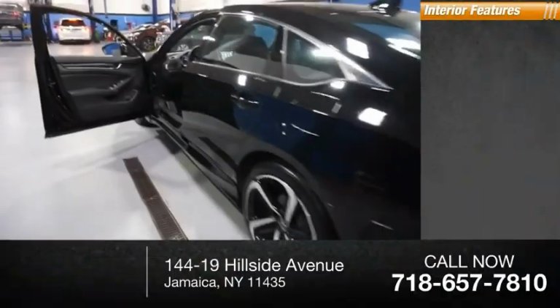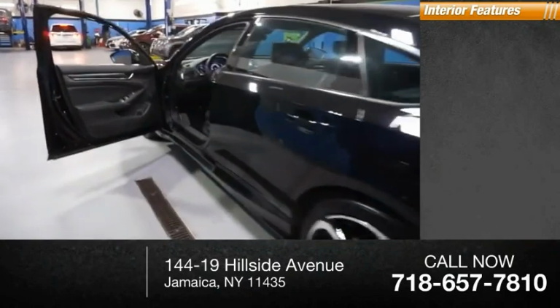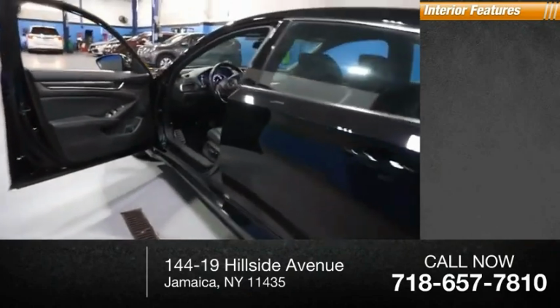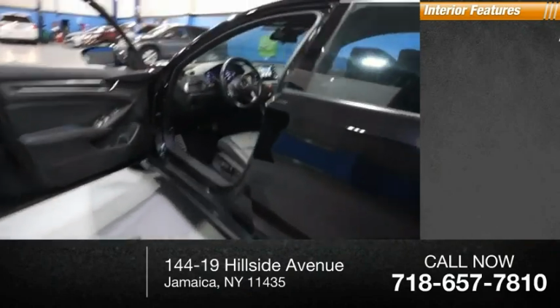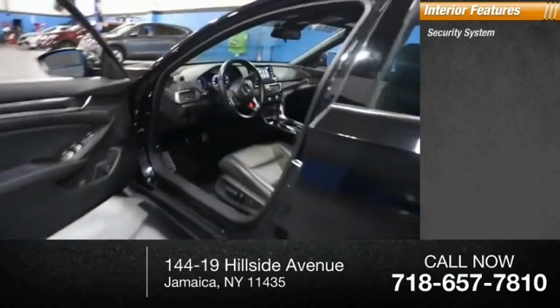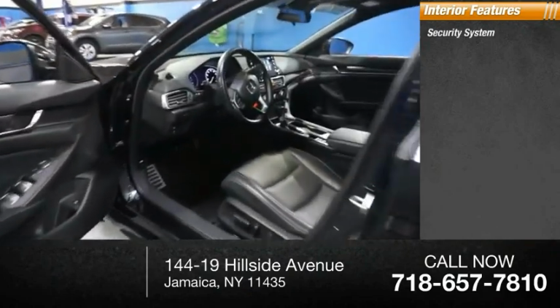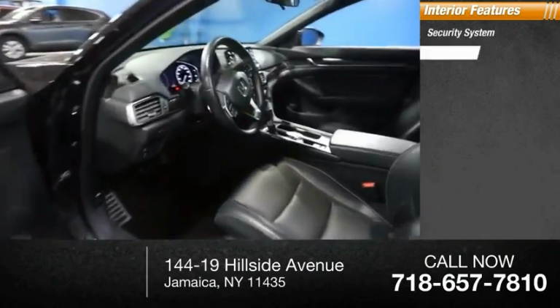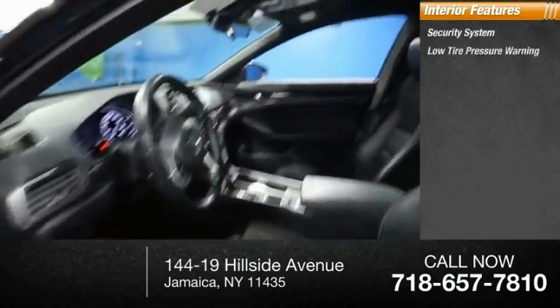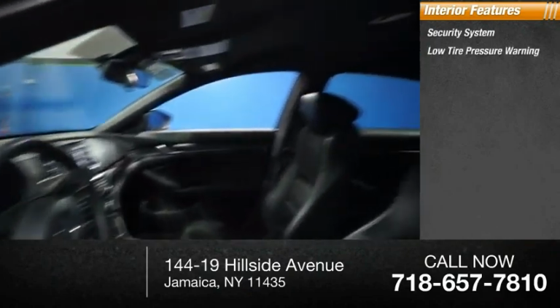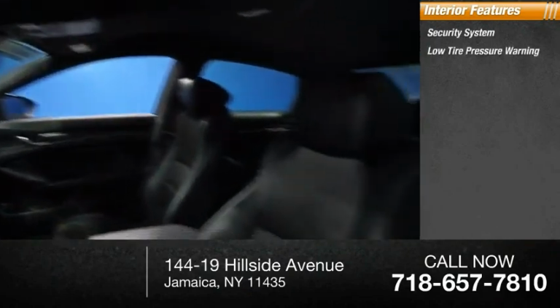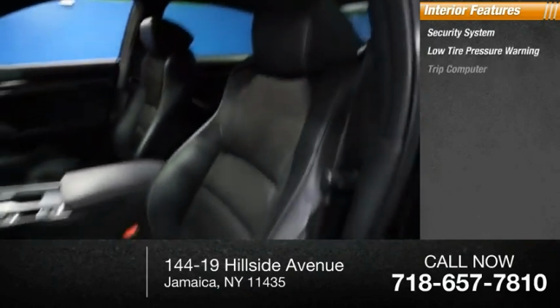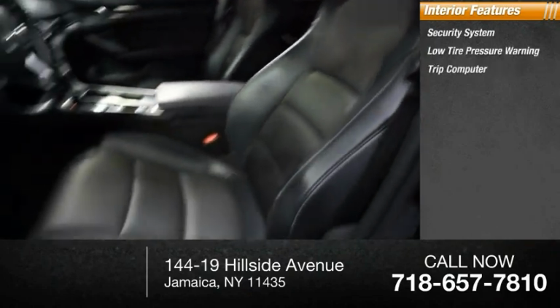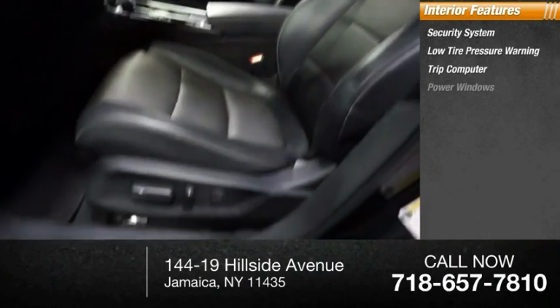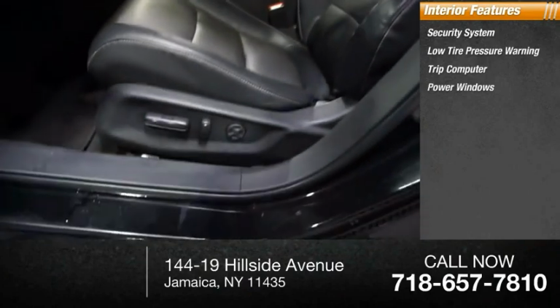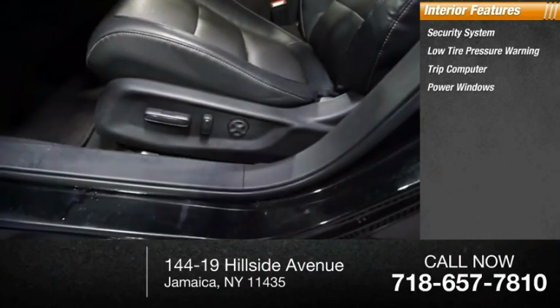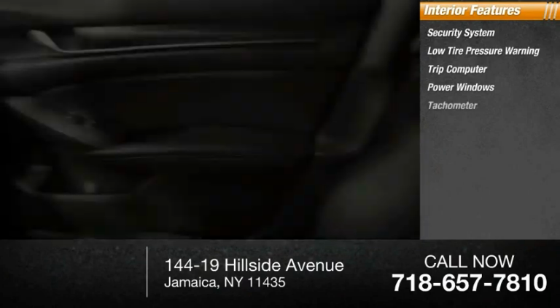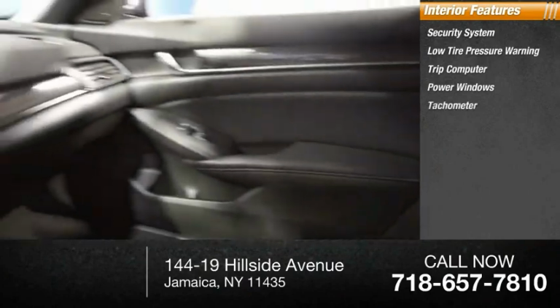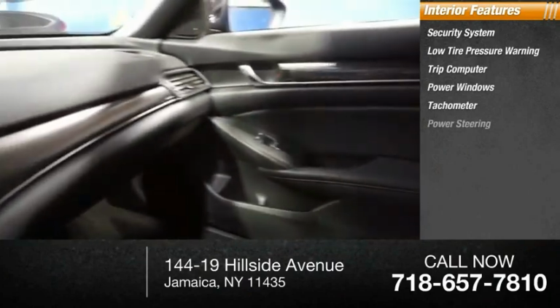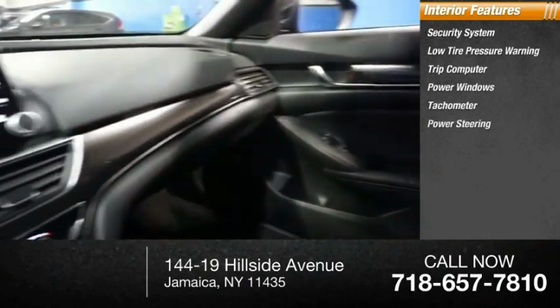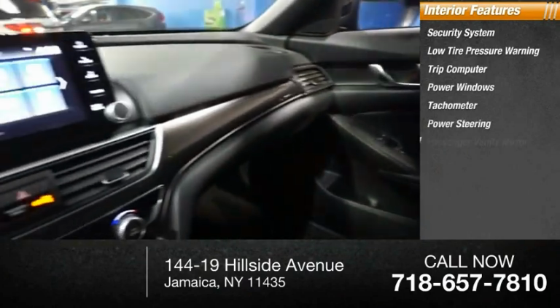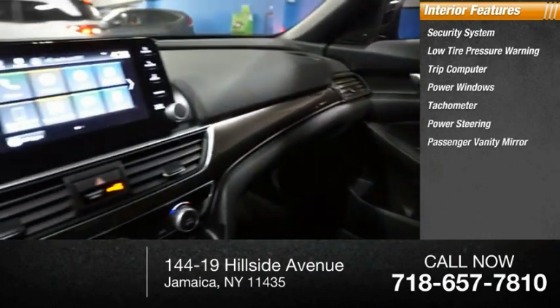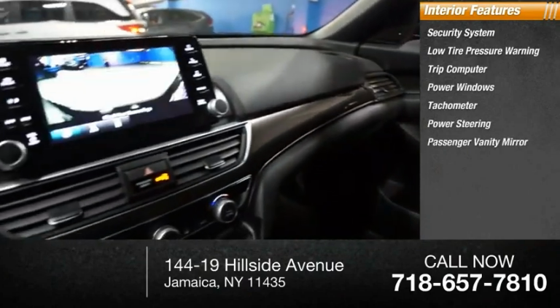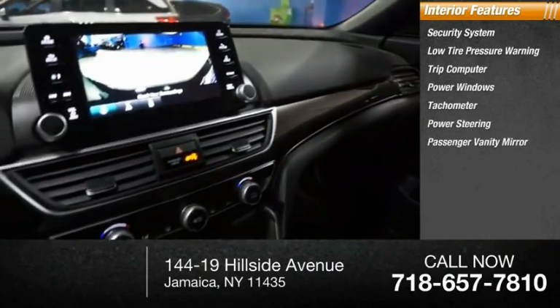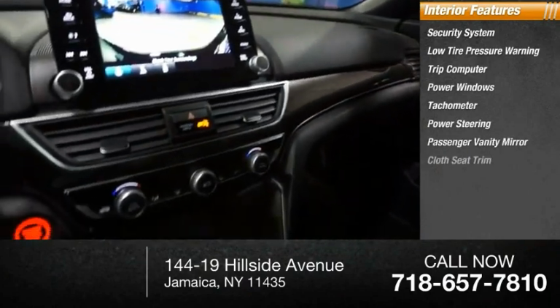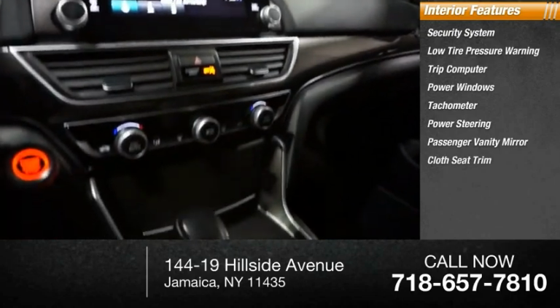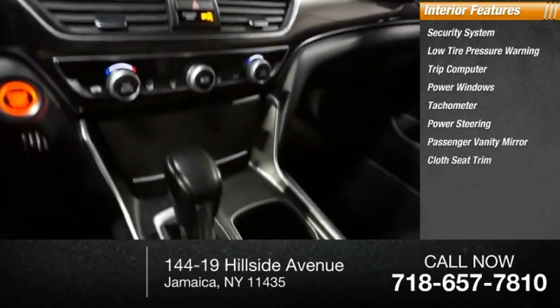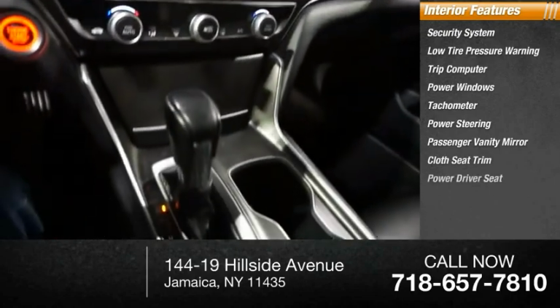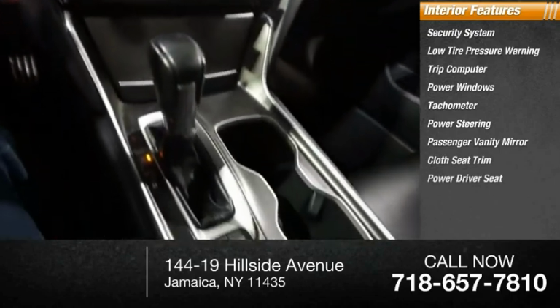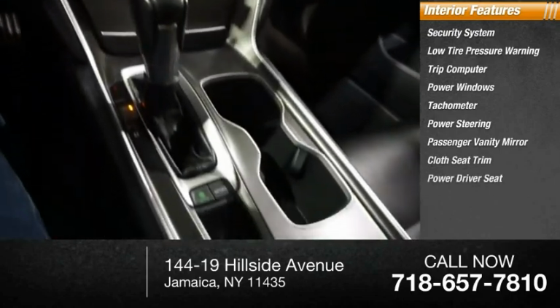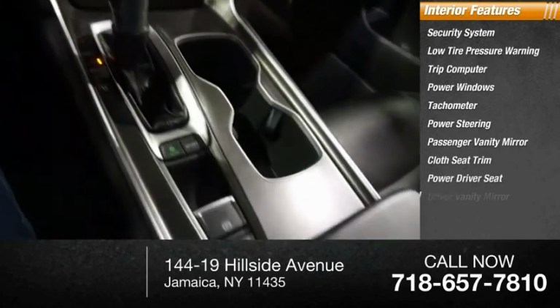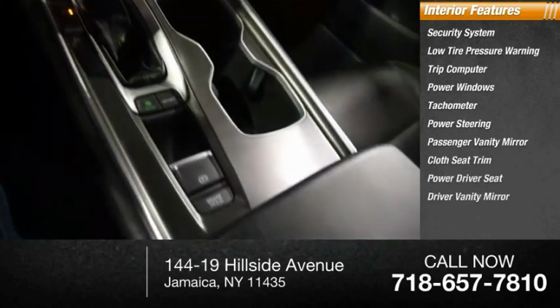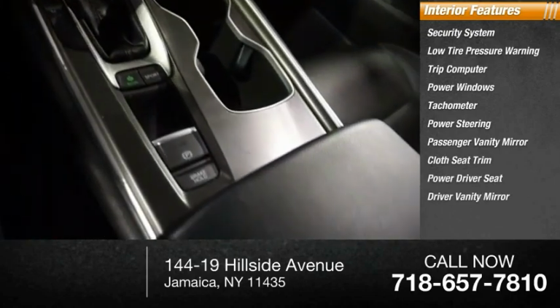Inside you'll find a security system, low tire pressure warning, trip computer, power windows, tachometer, power steering, passenger vanity mirror, cloth seat trim, power driver seat, and driver vanity mirror.